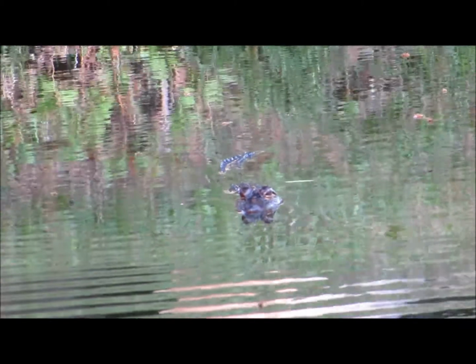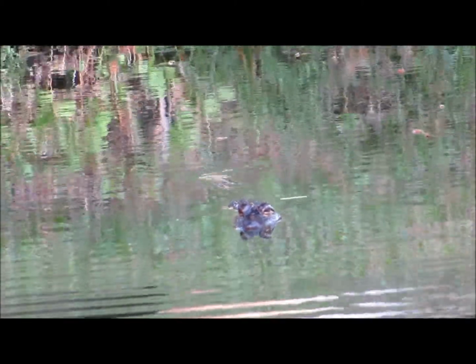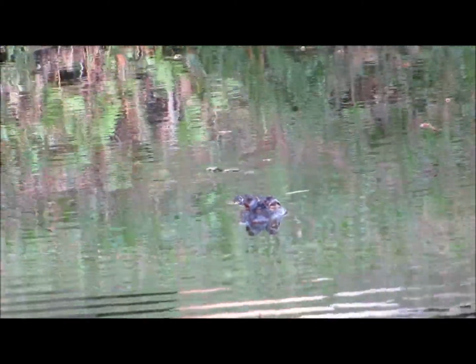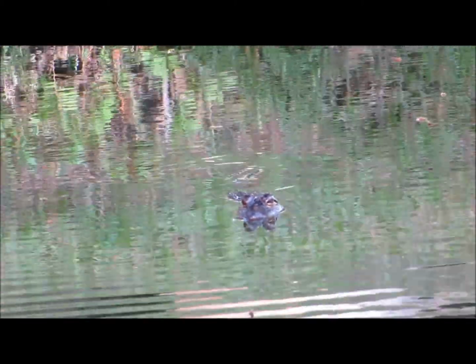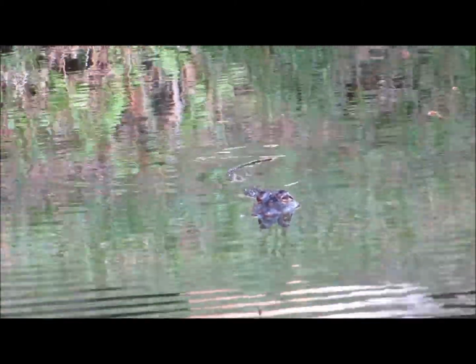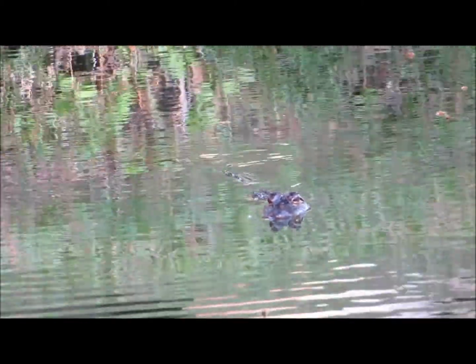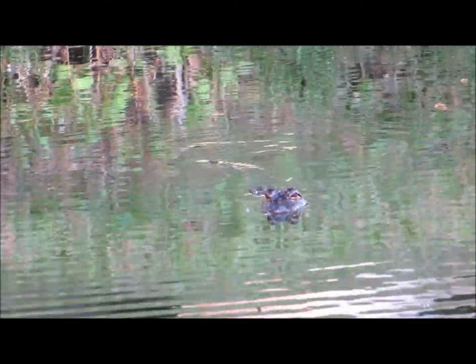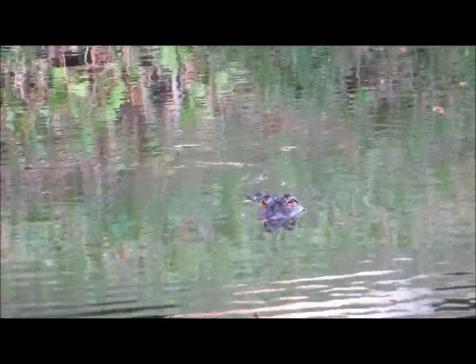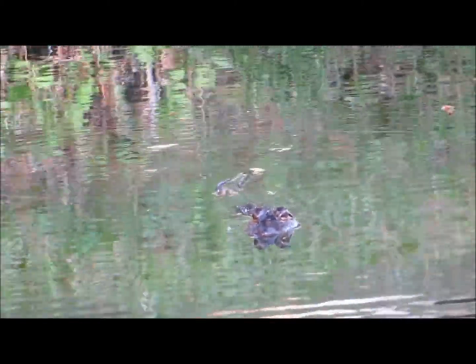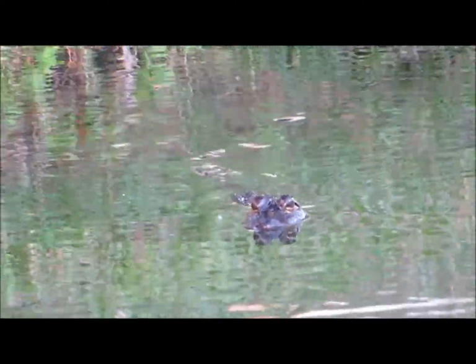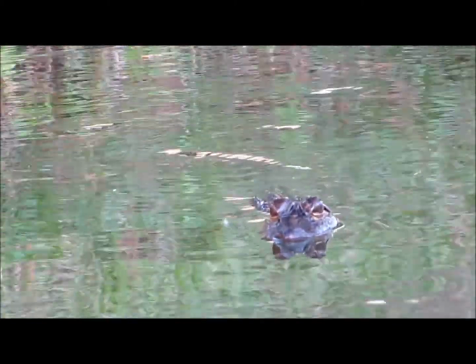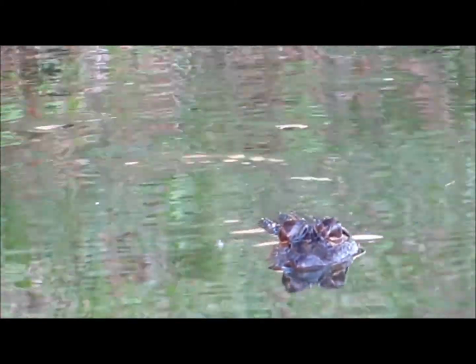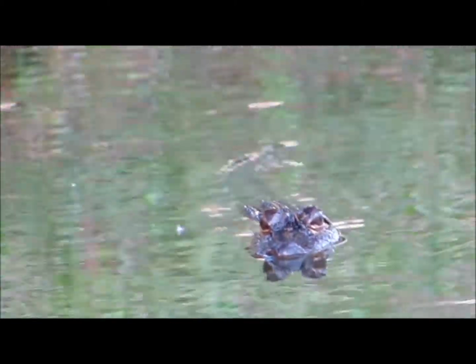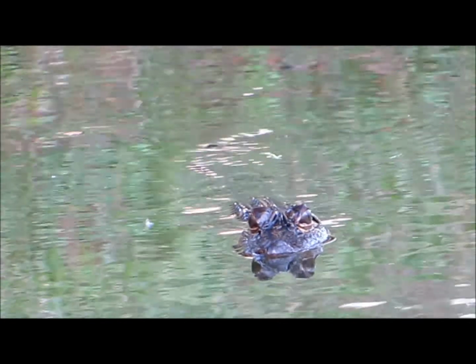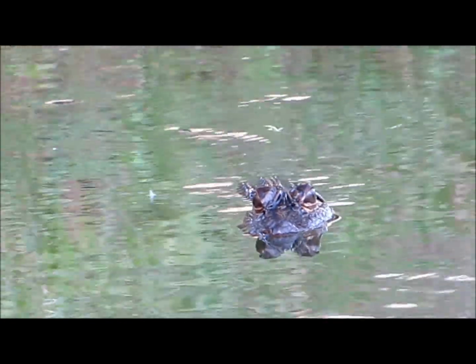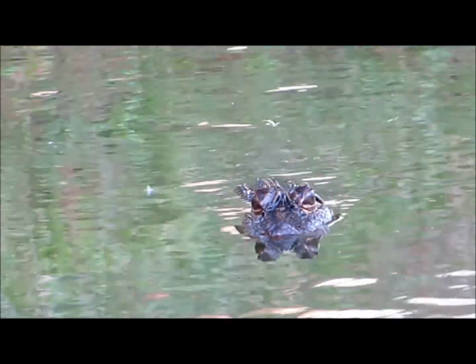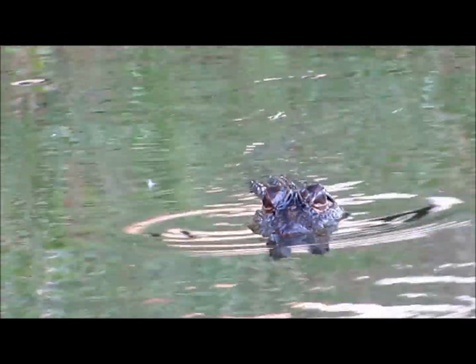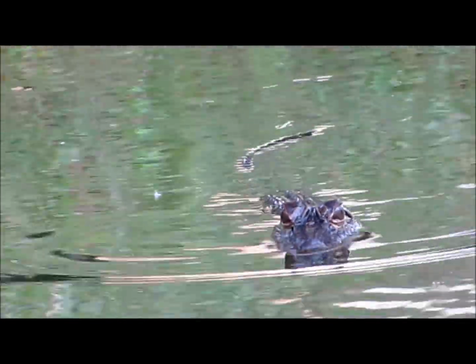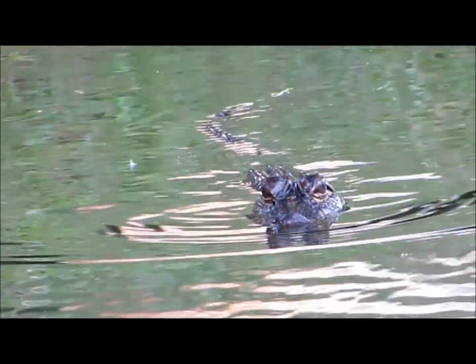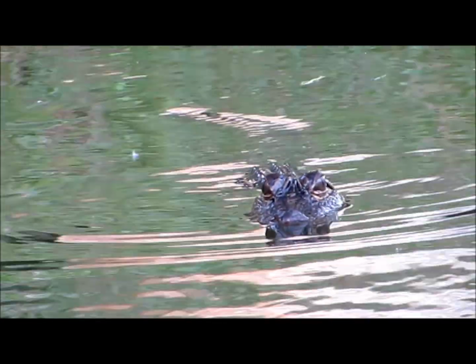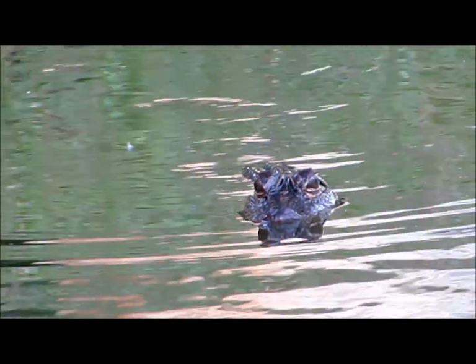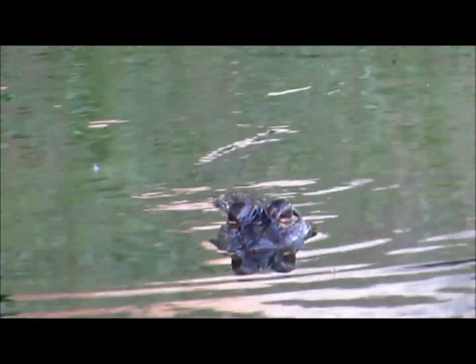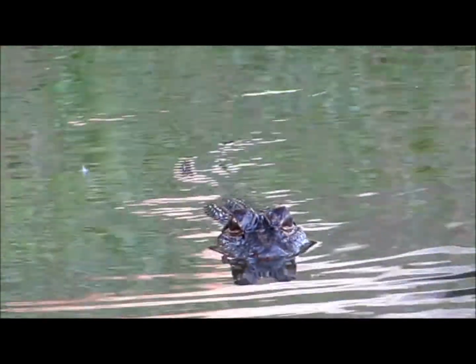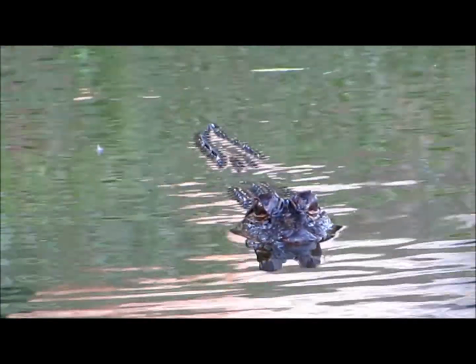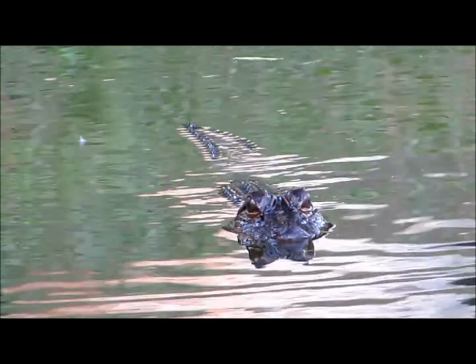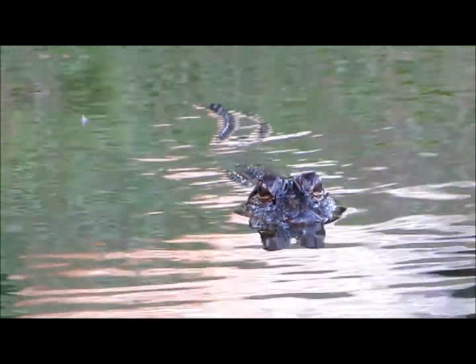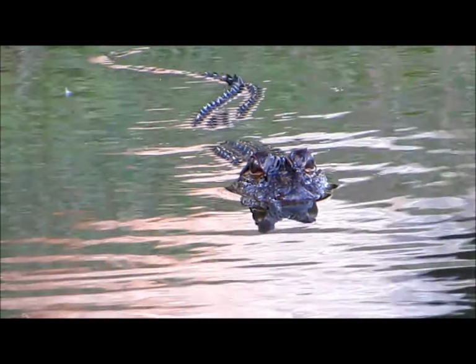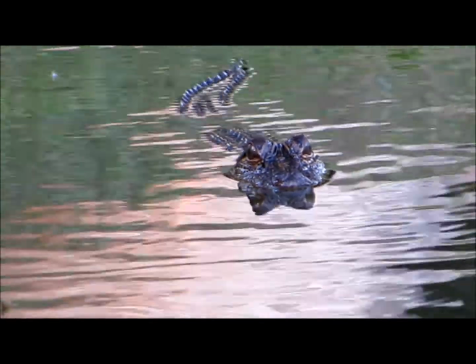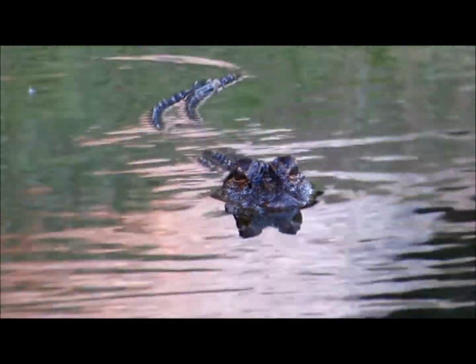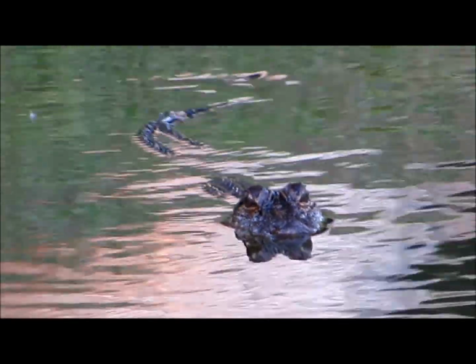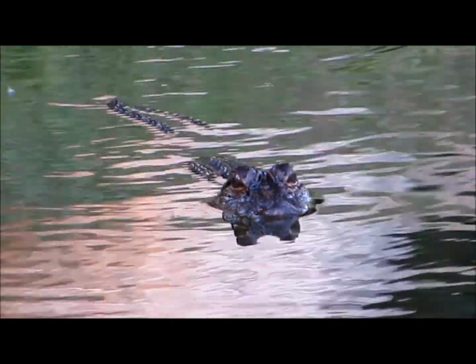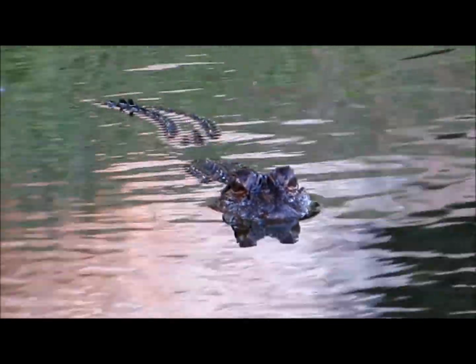Now, the alligators, because they're cold-blooded, they do have to come out and soak up the sun. I did not even know when I started filming this — that is the mom, which is maybe not a good thing.